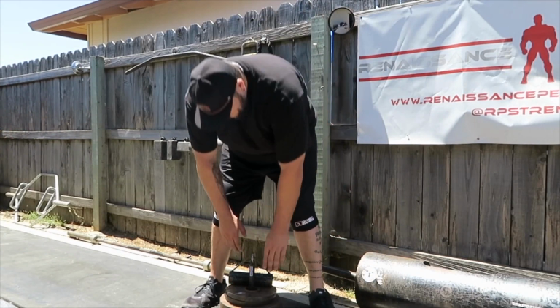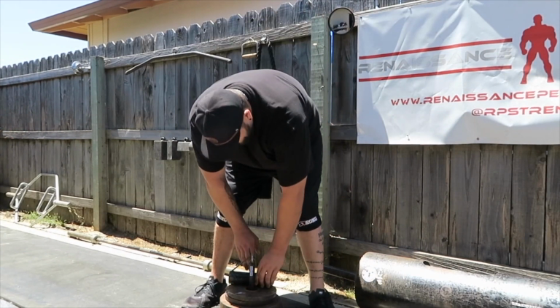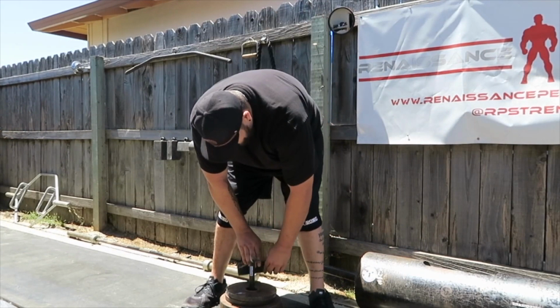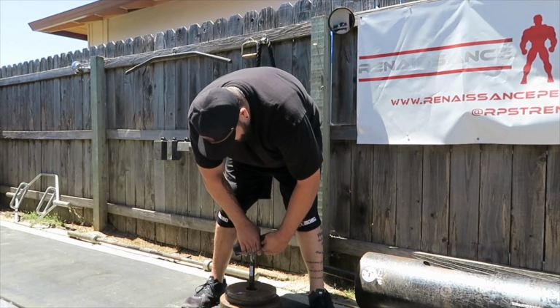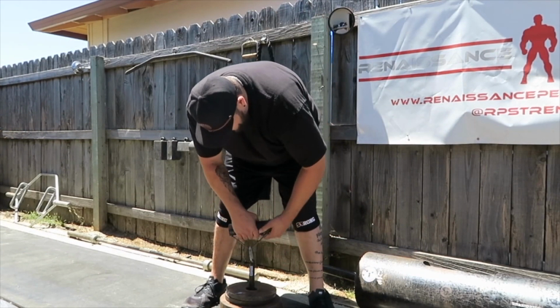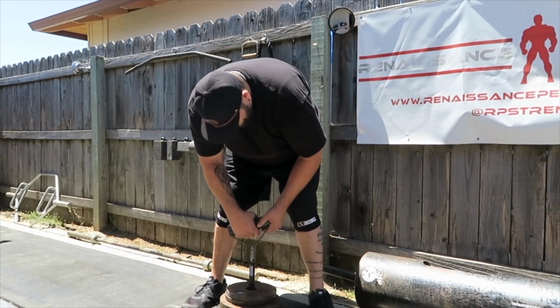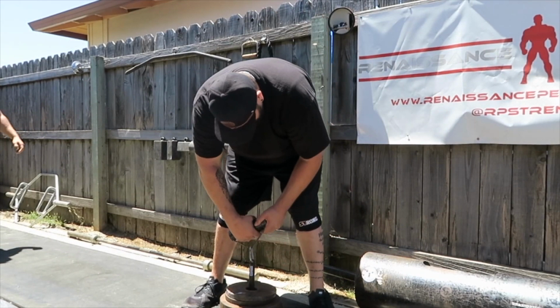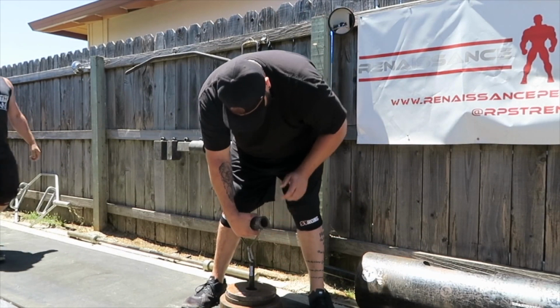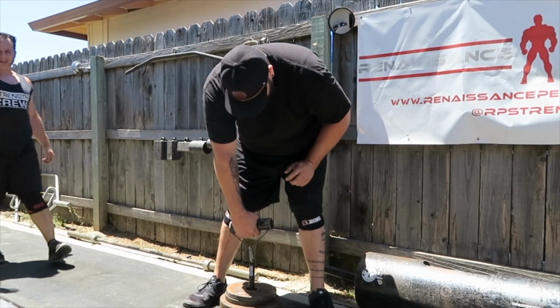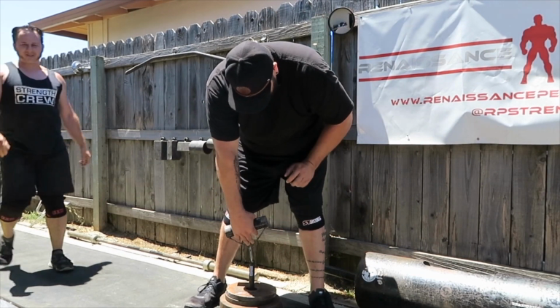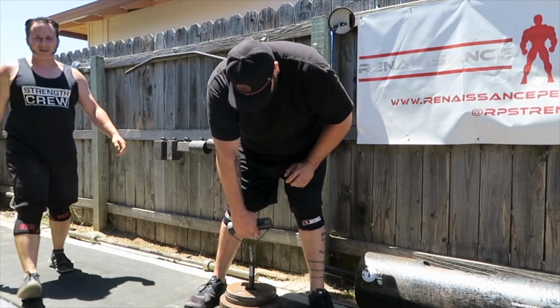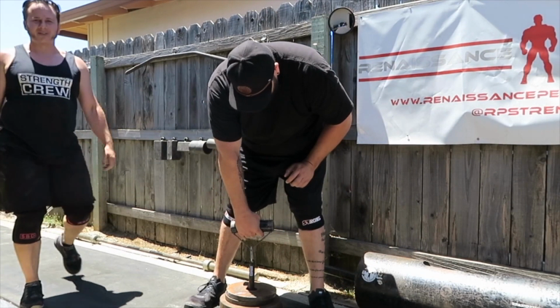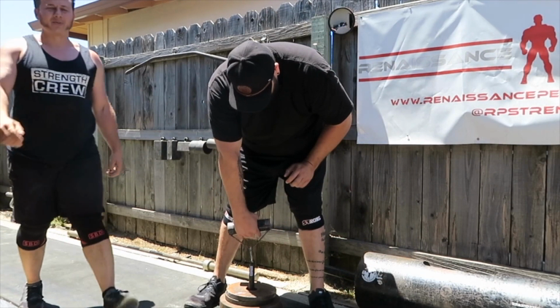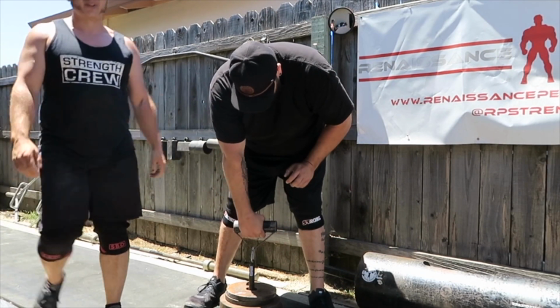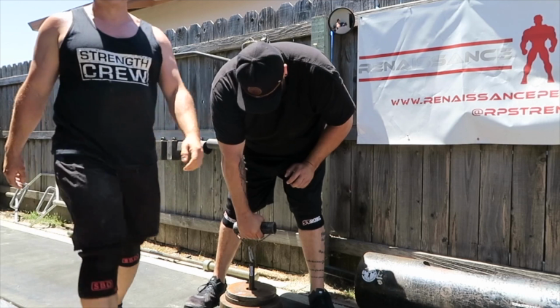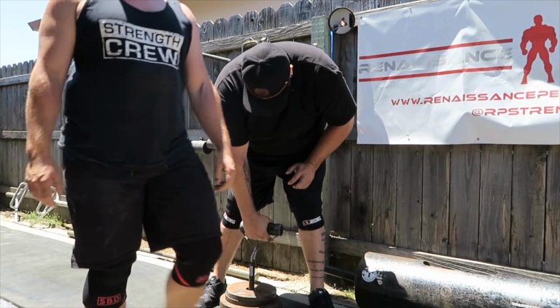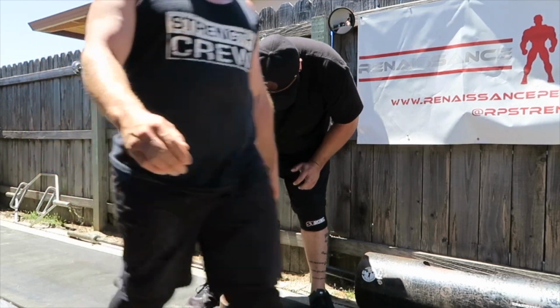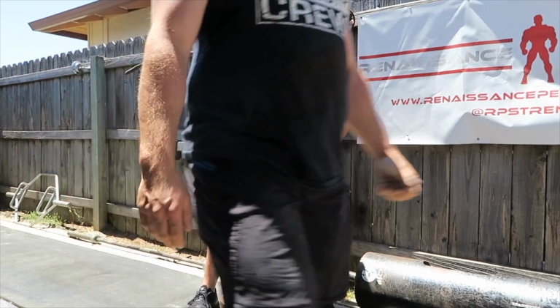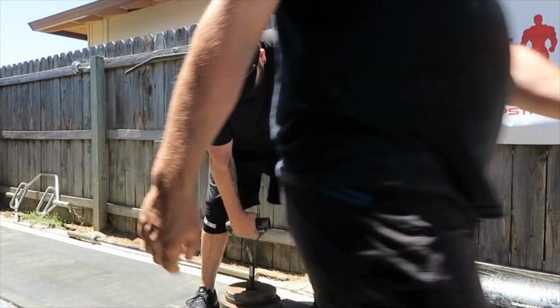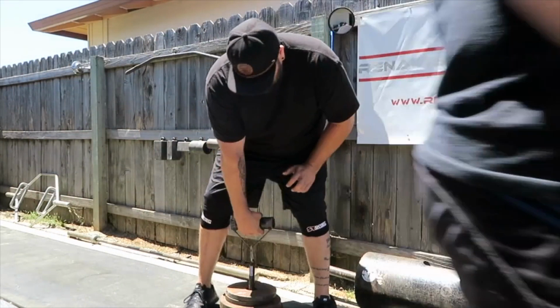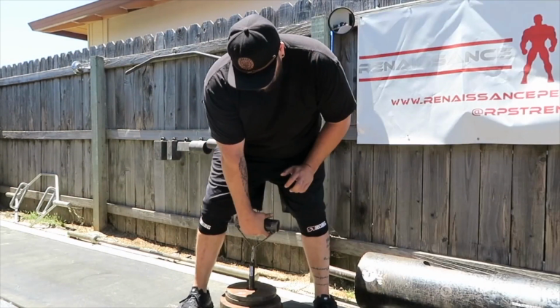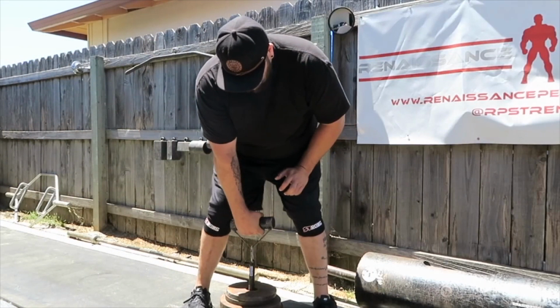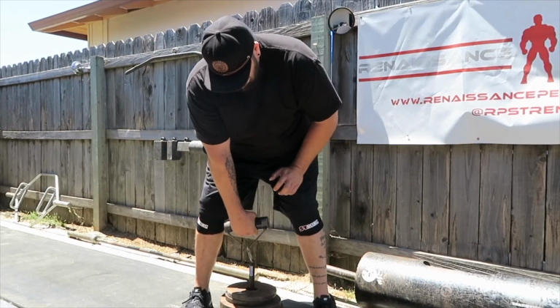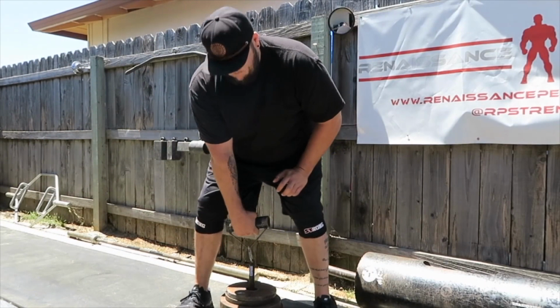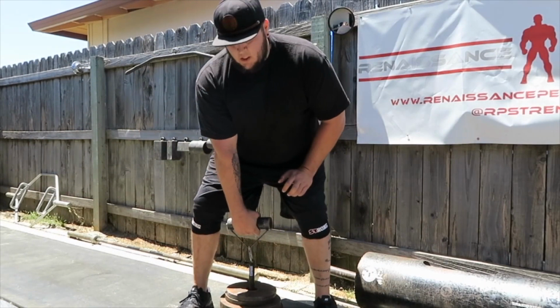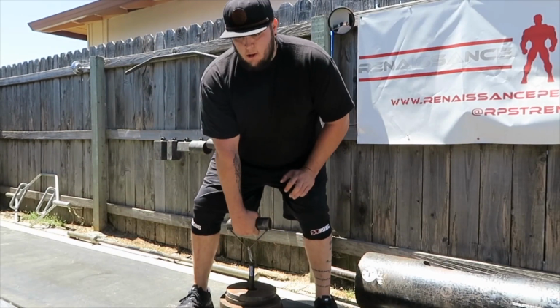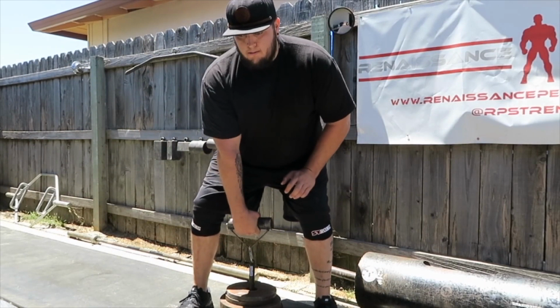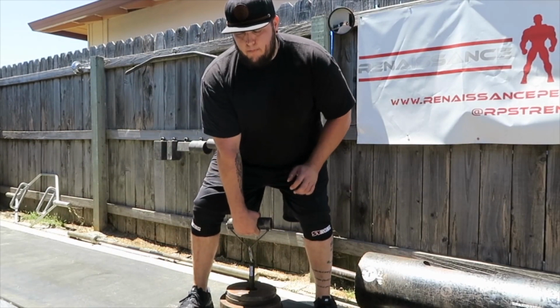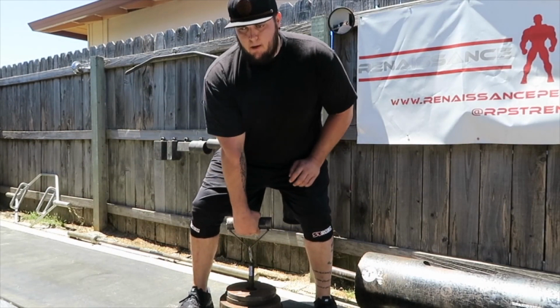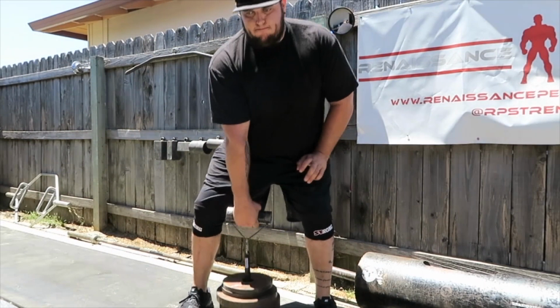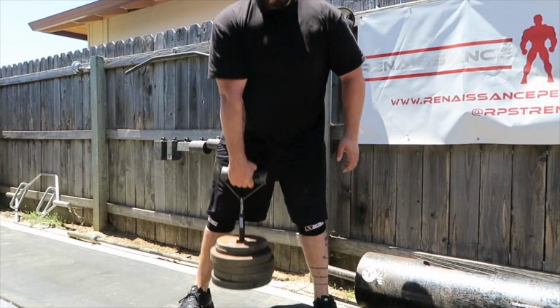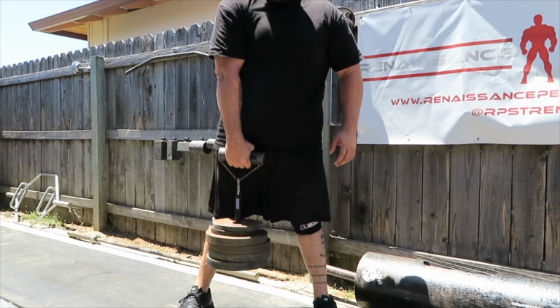Coulter is just — it helps when you're 6'5" with big hands and size 17 feet when you're doing grip events, because this was the first time he'd ever done it and it was just easy for him.